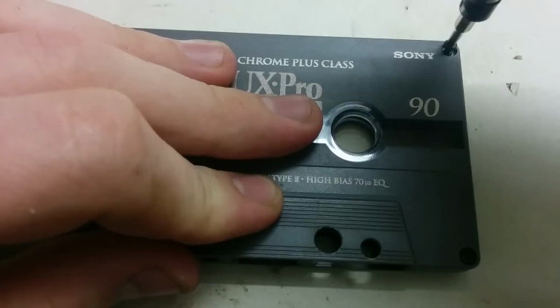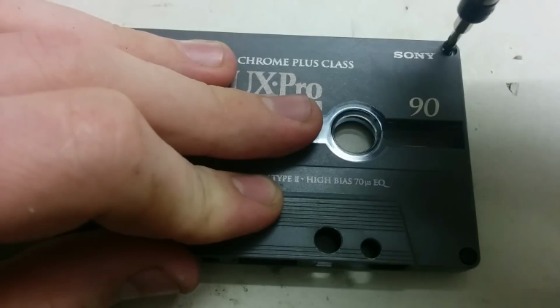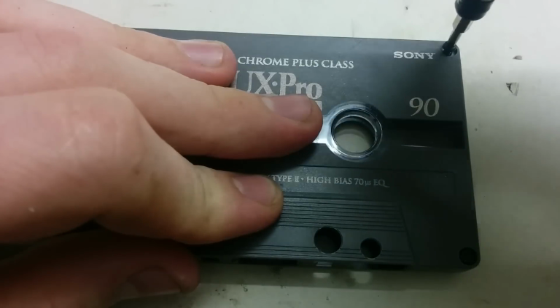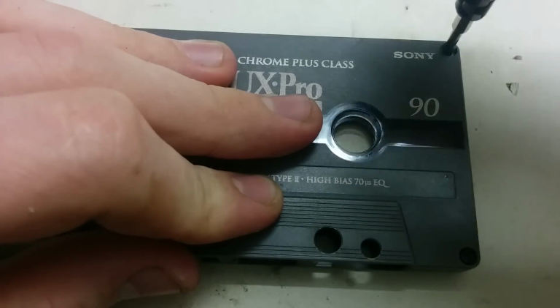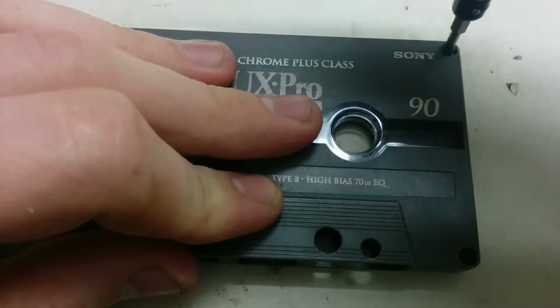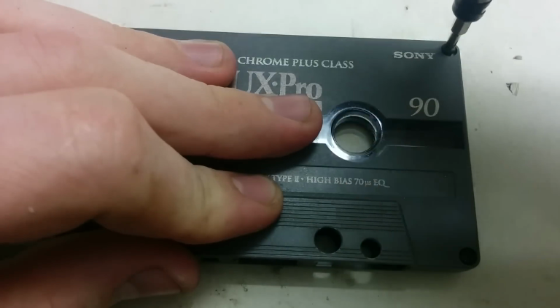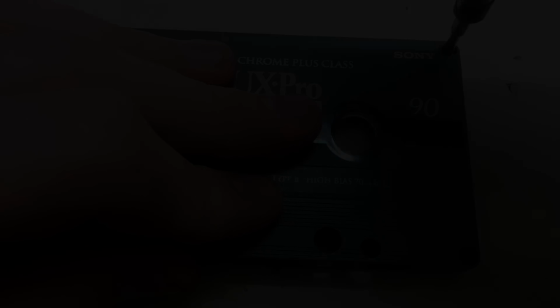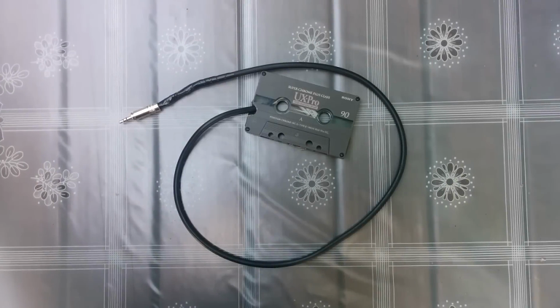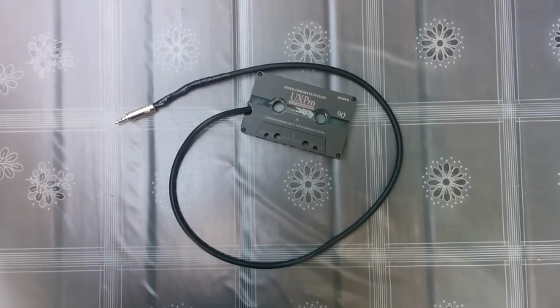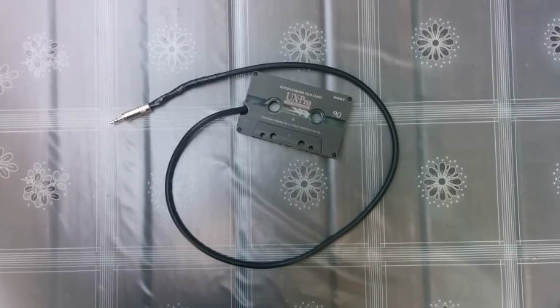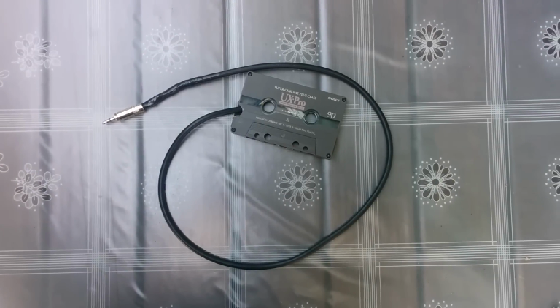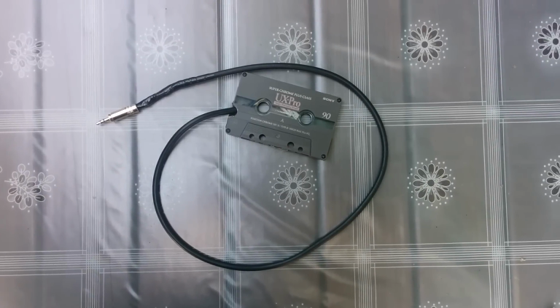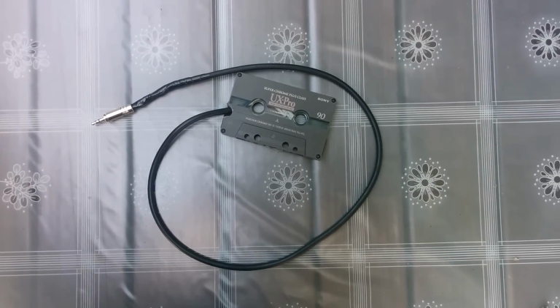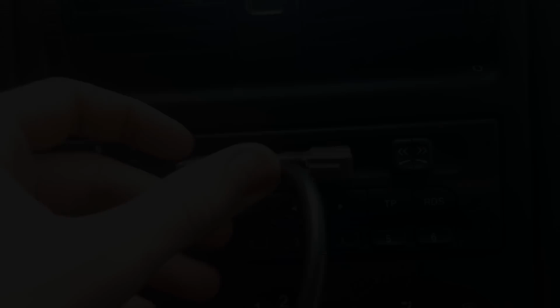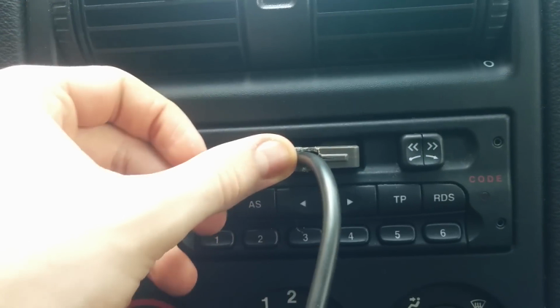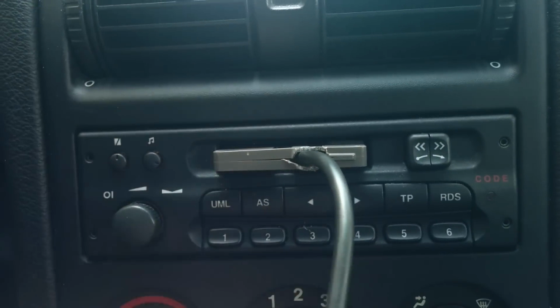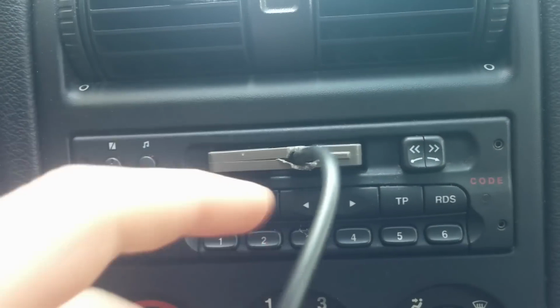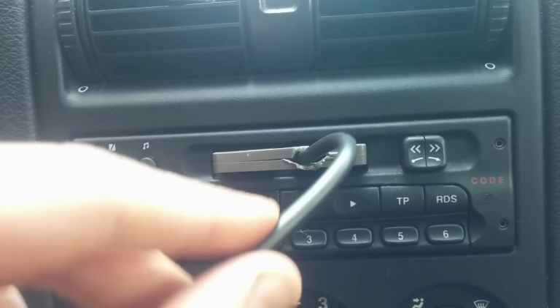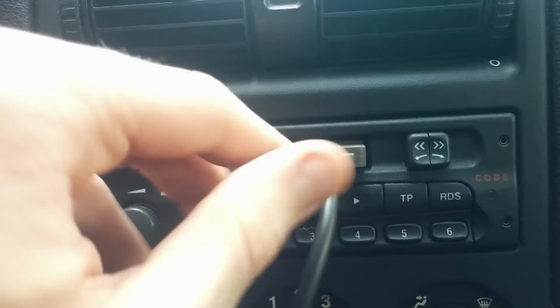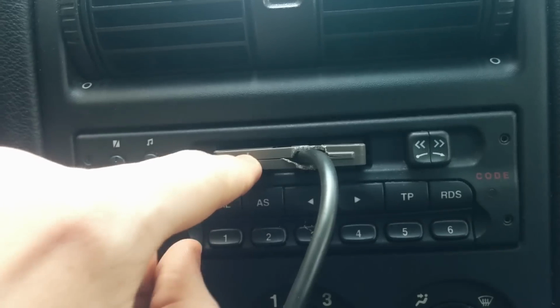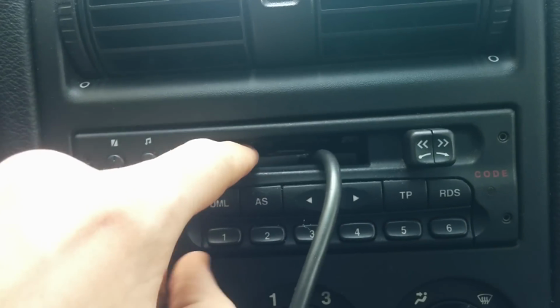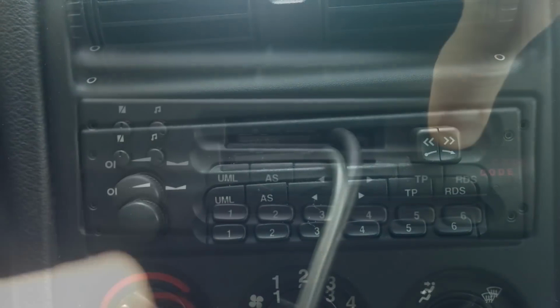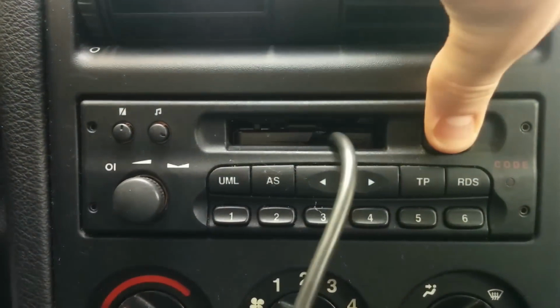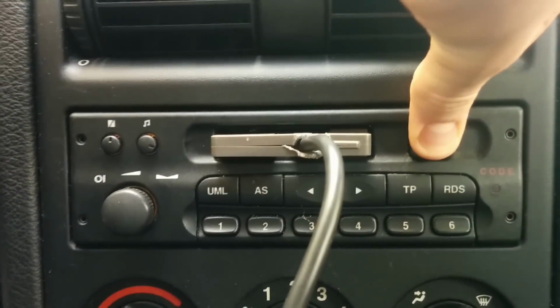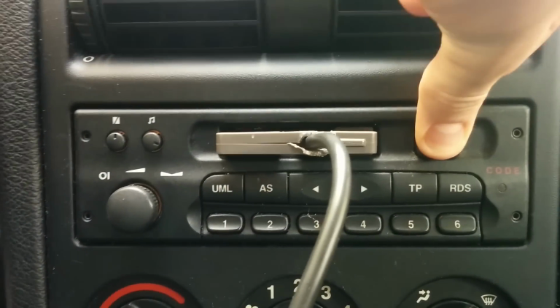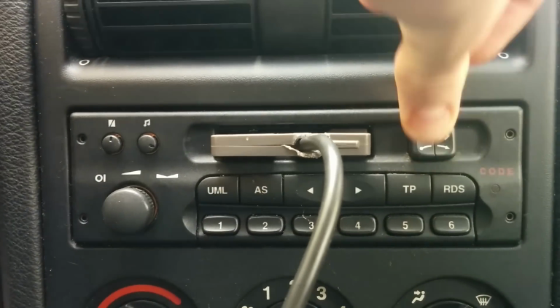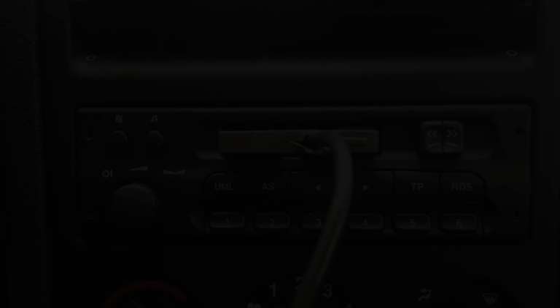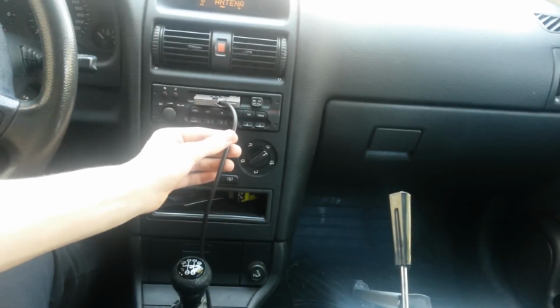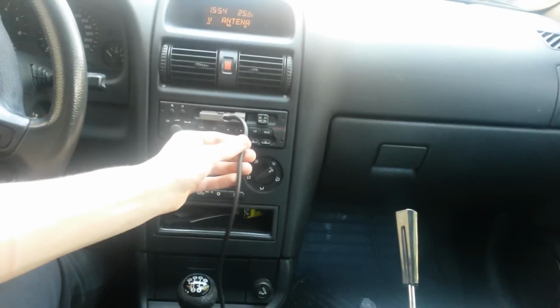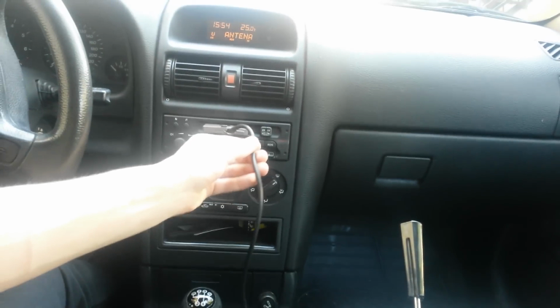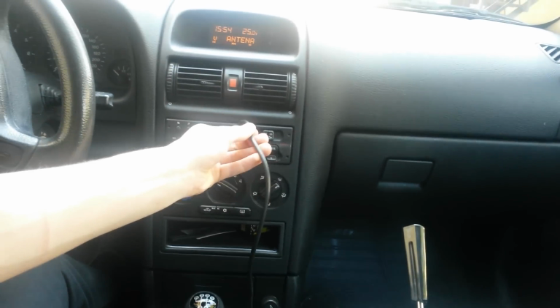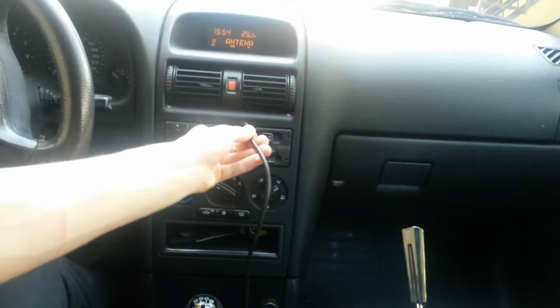Screw back the four screws and you are ready to test the finished product. It goes easily in and out as well. Let's see it in action.